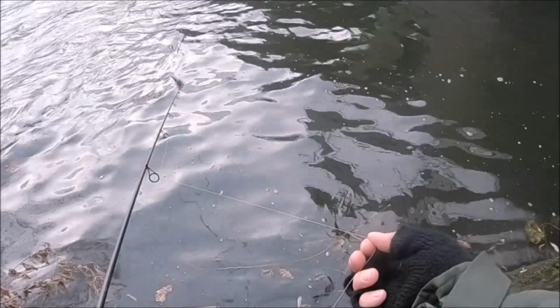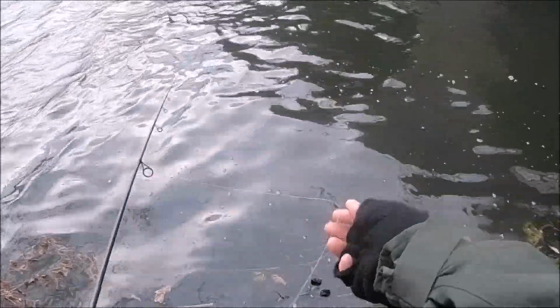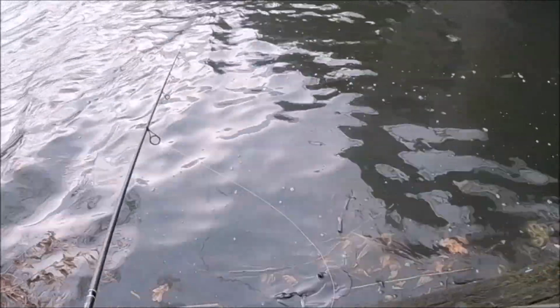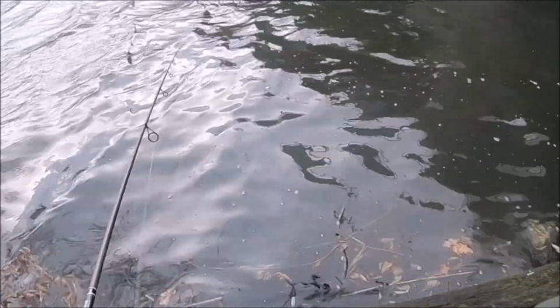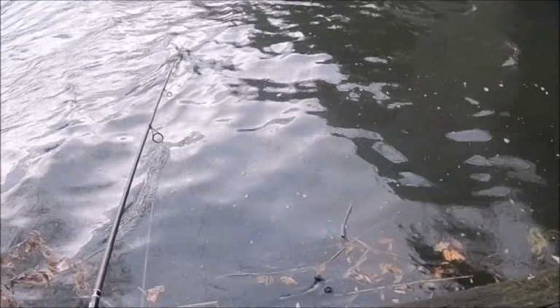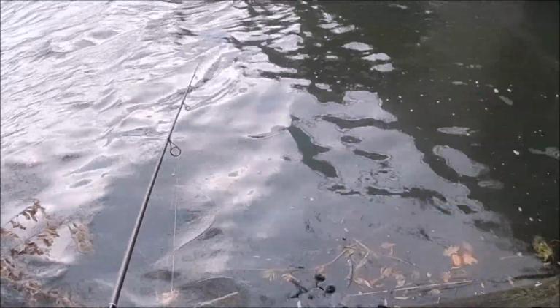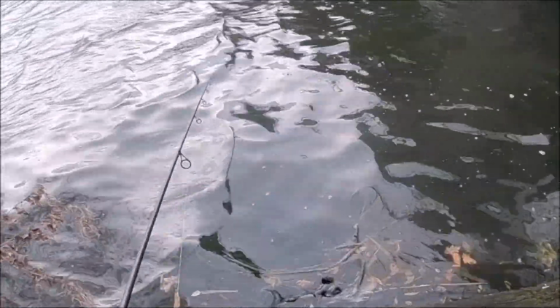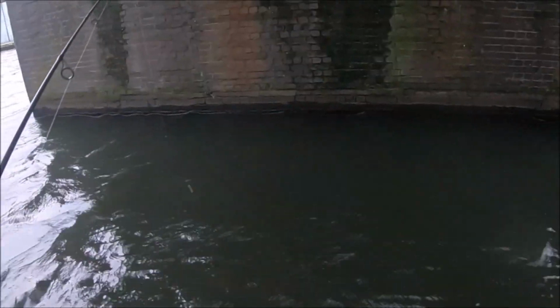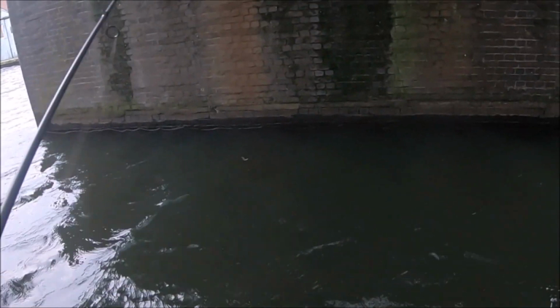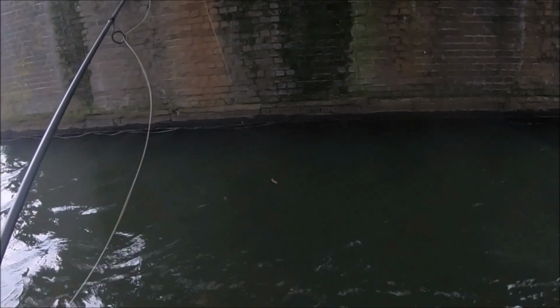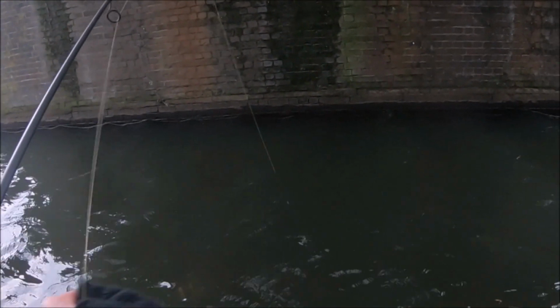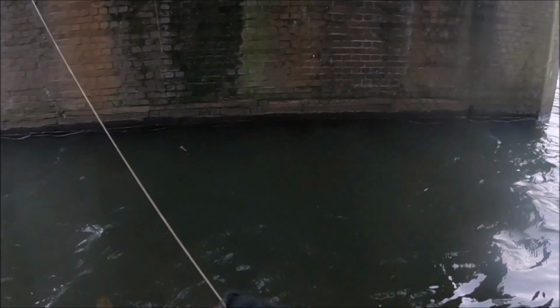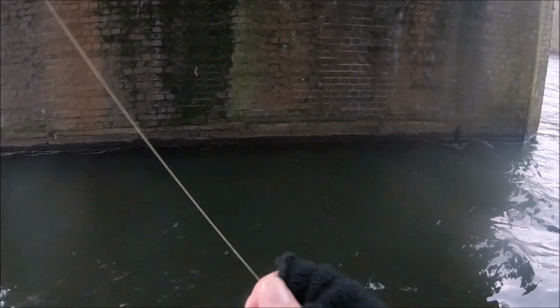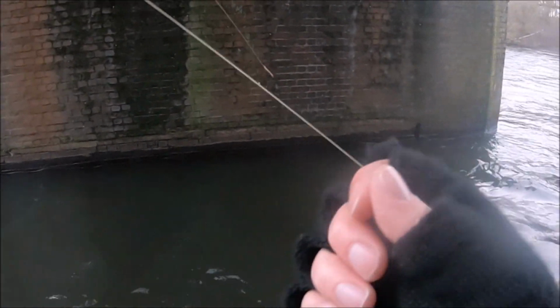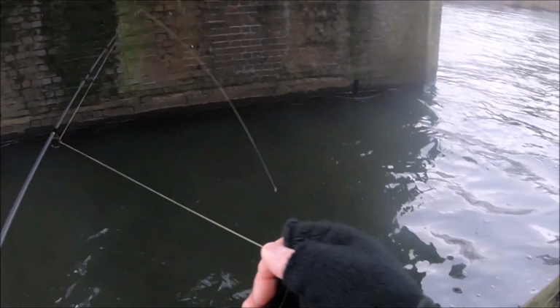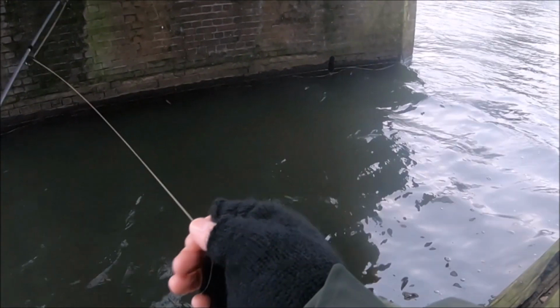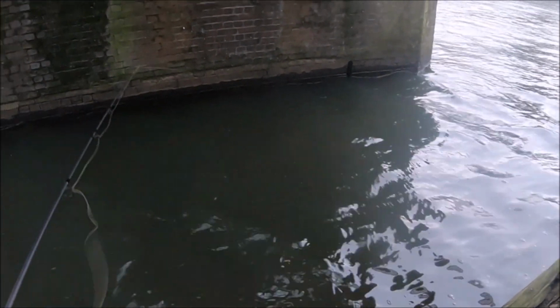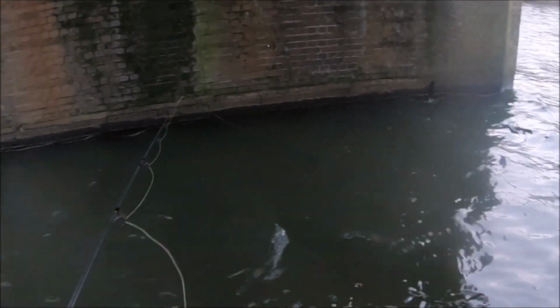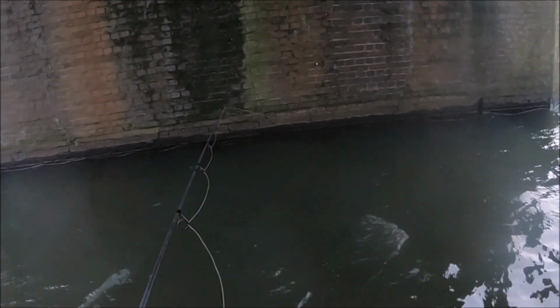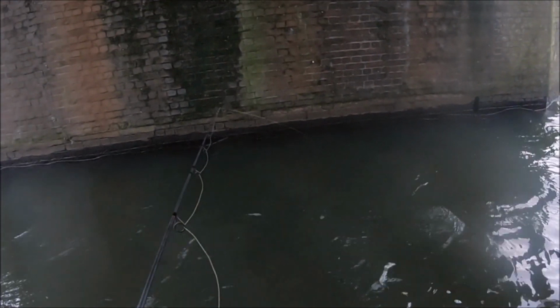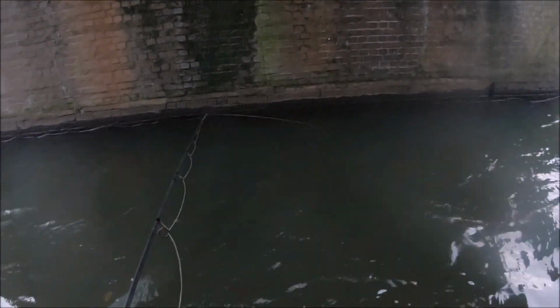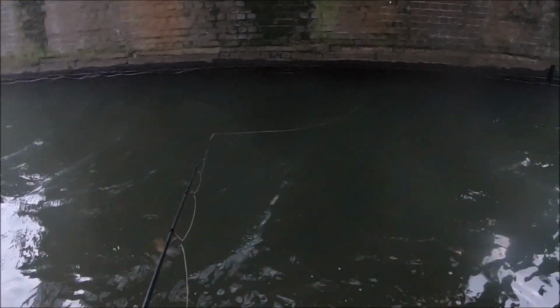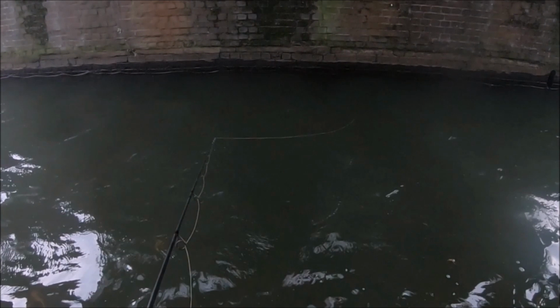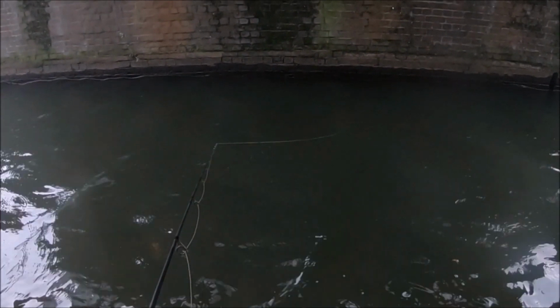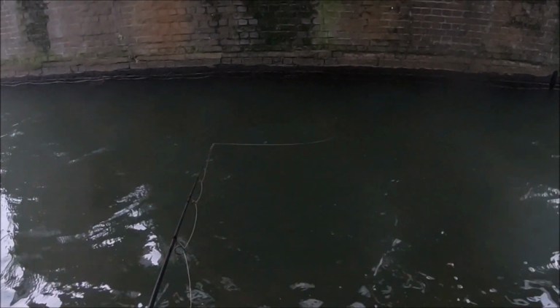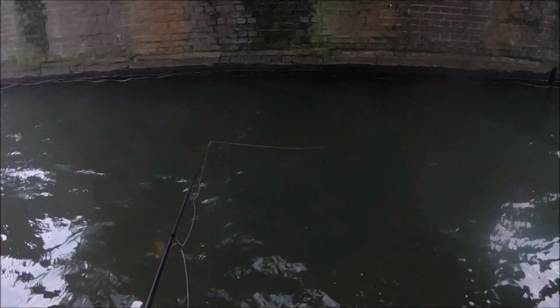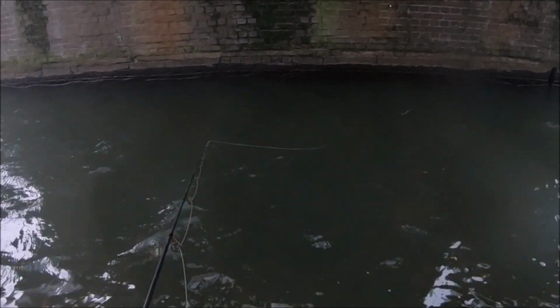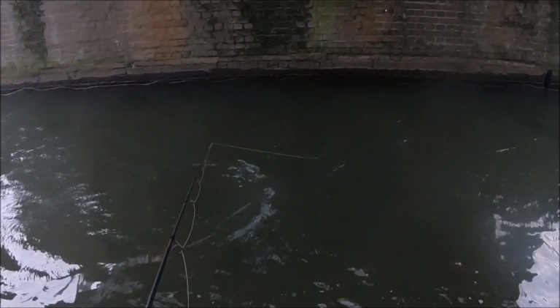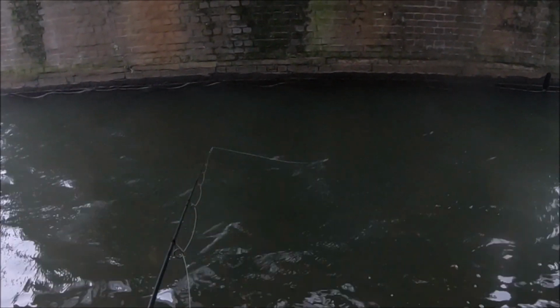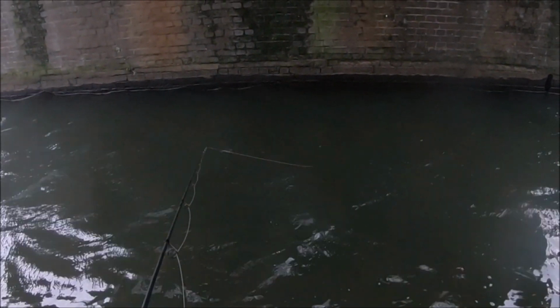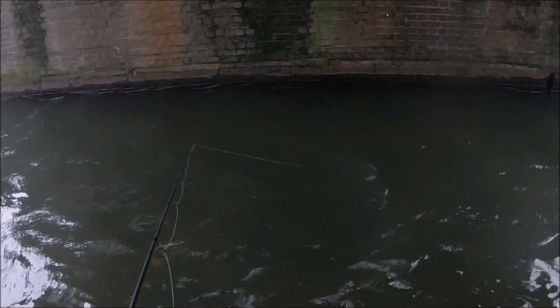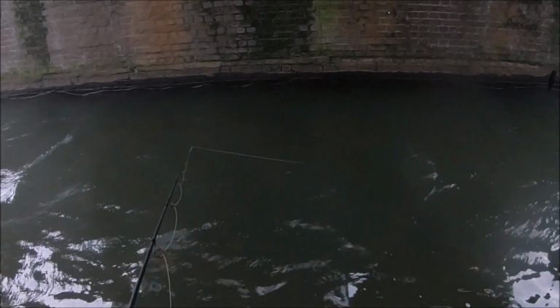So I'm going to move under the bridge to try and get out of the wind. The bridge does provide a bit of shelter, but the wind still whistles through here, albeit sporadically. The water under the bridge is calmer, but when the wind comes through, the water does get choppy, making bite detection virtually impossible.